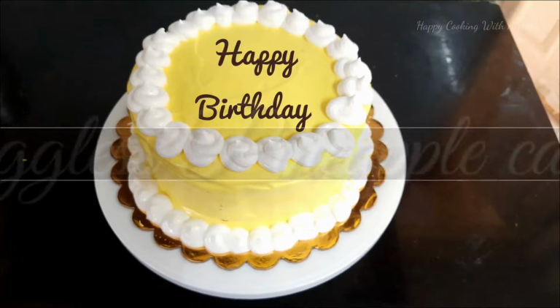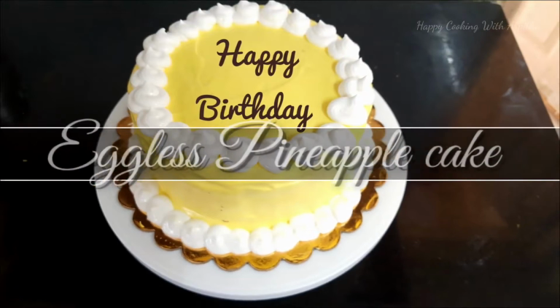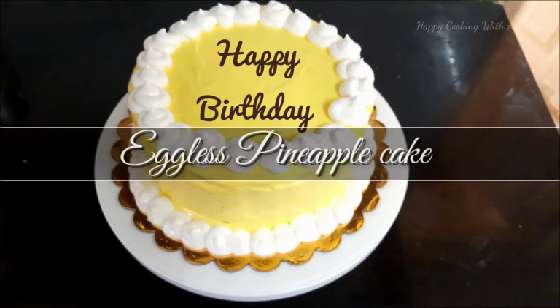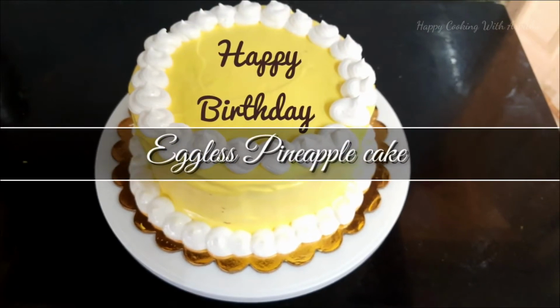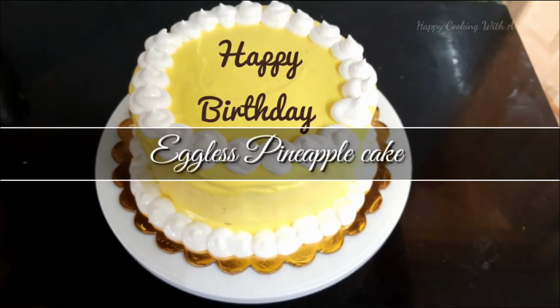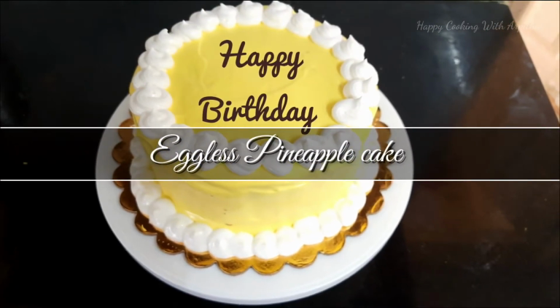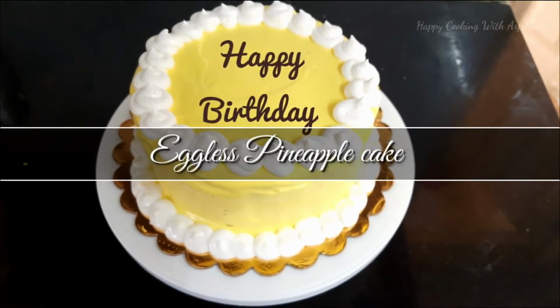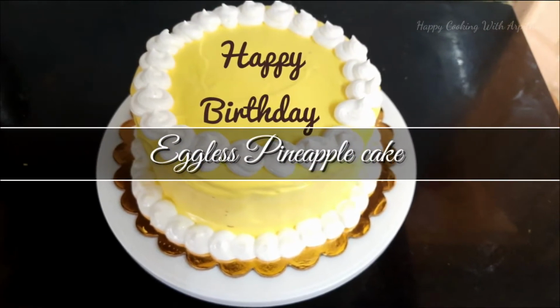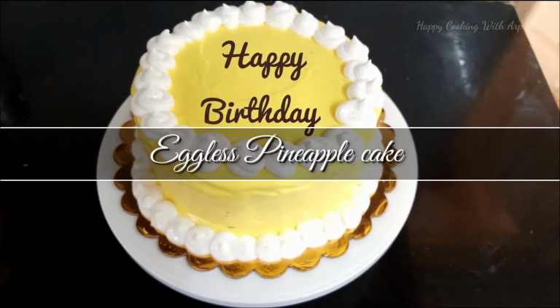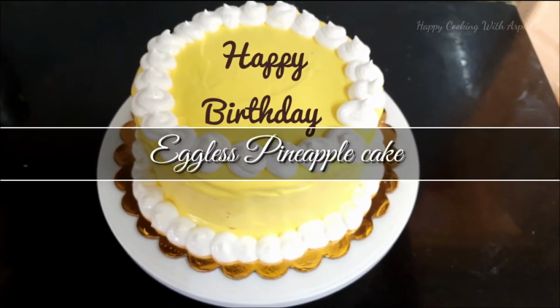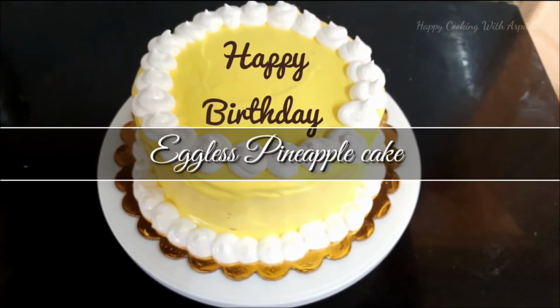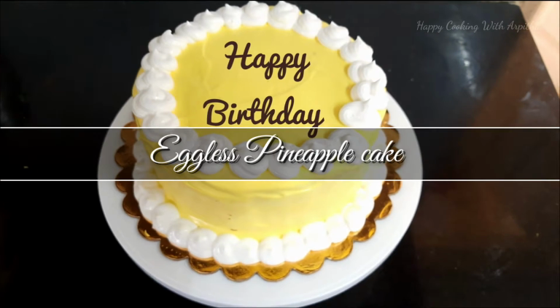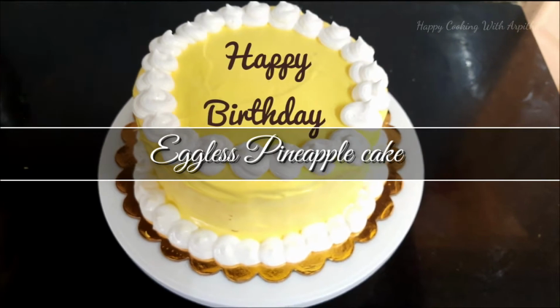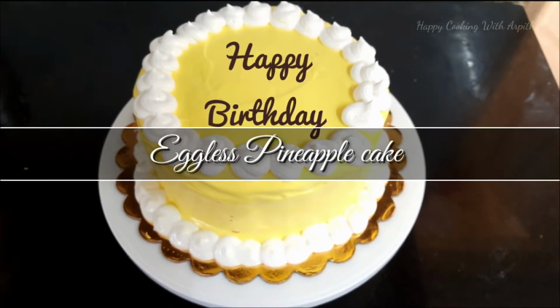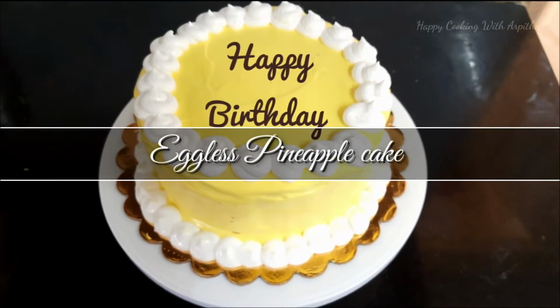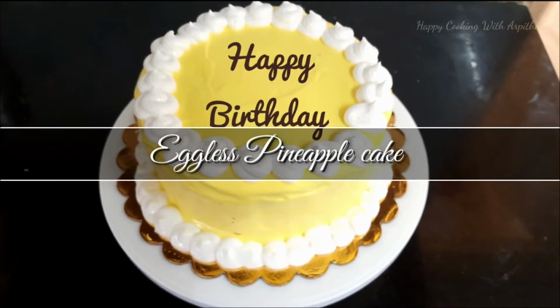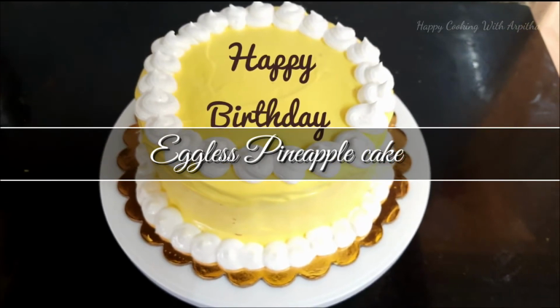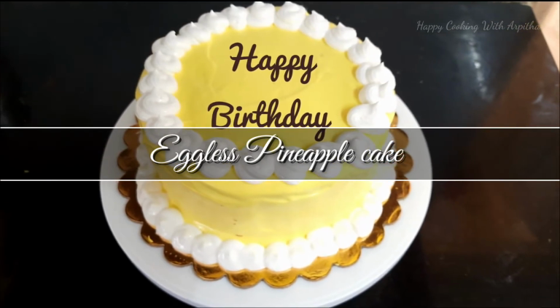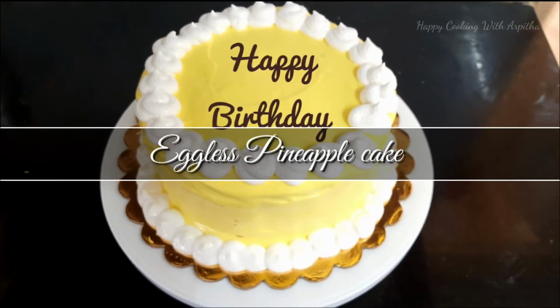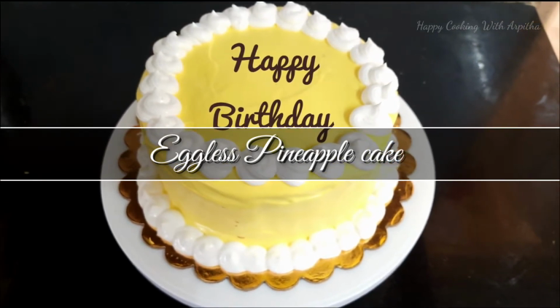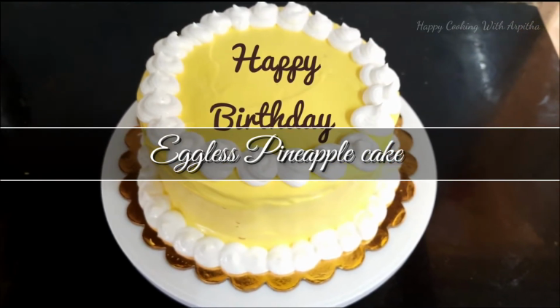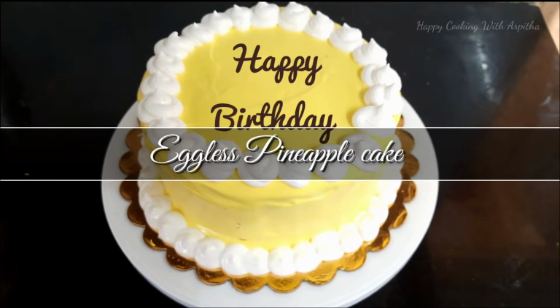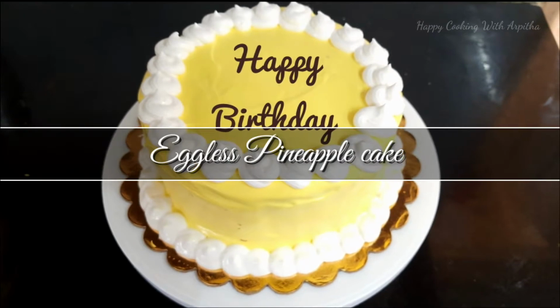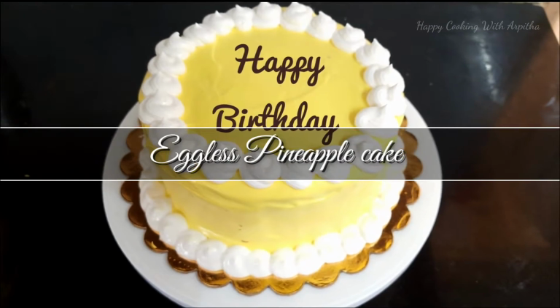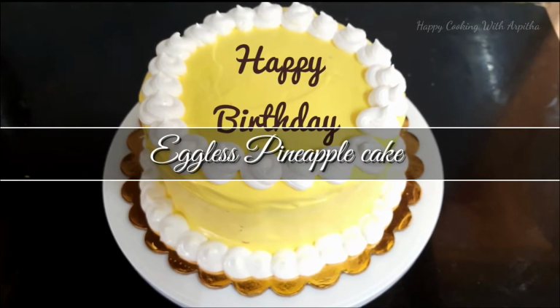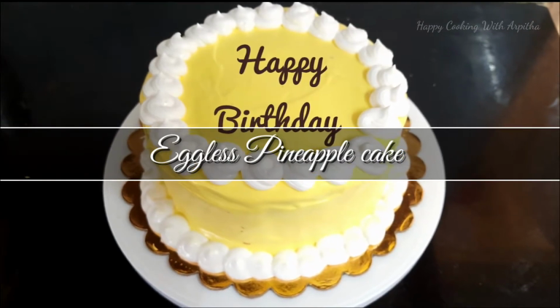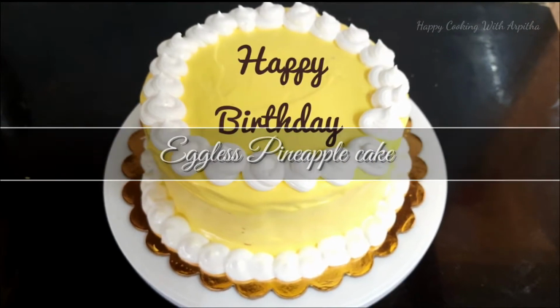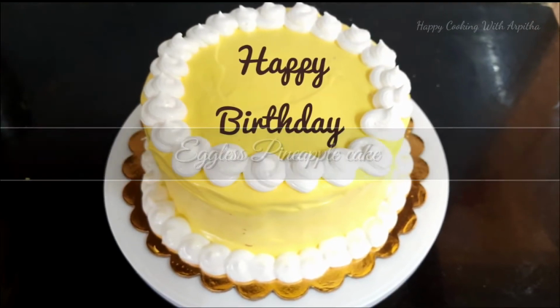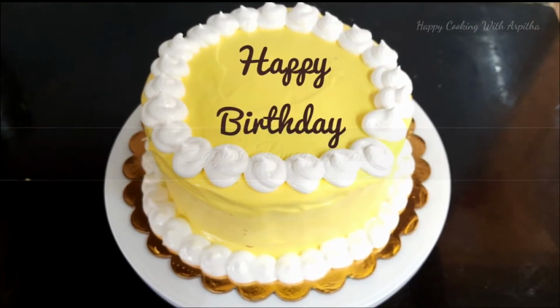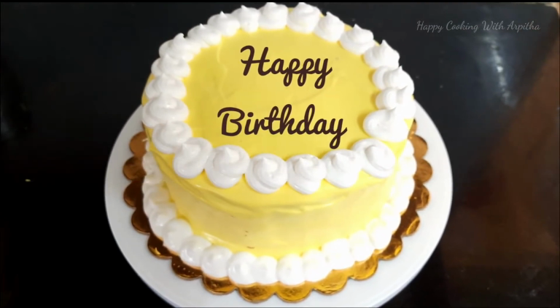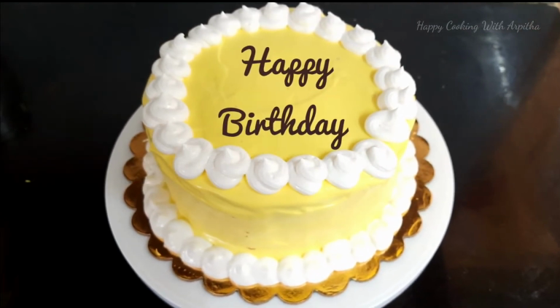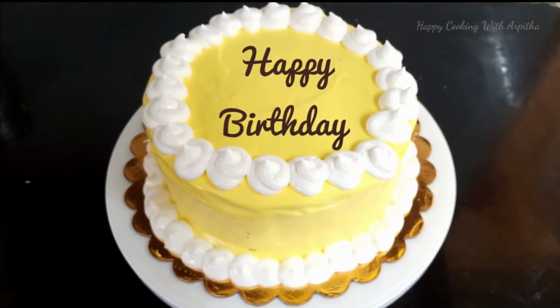Hi, hello and welcome to my channel Happy Cooking with Arpita. In this video I'll be showing you how to prepare an eggless pineapple birthday cake. You can make this cake for any birthday or any celebration, so let's check out this easy and simple recipe.